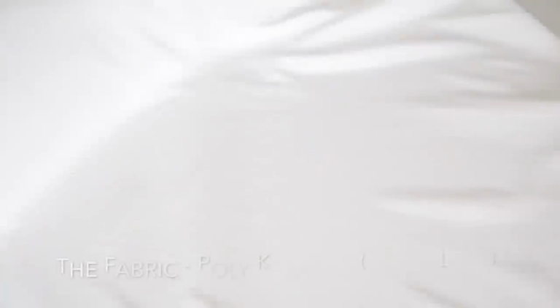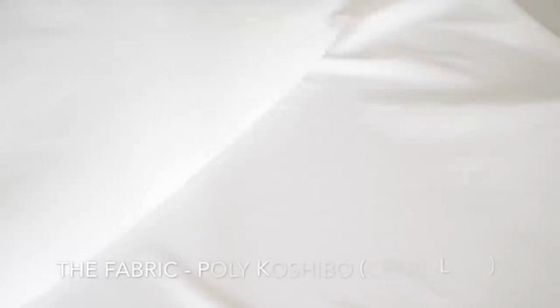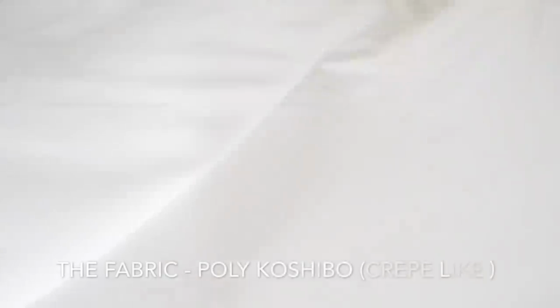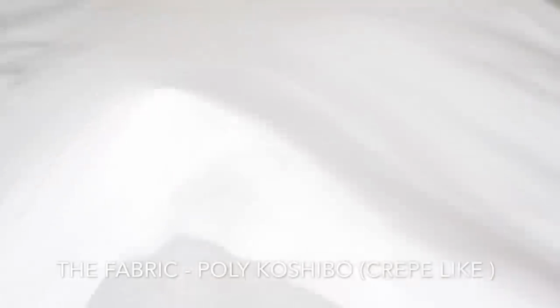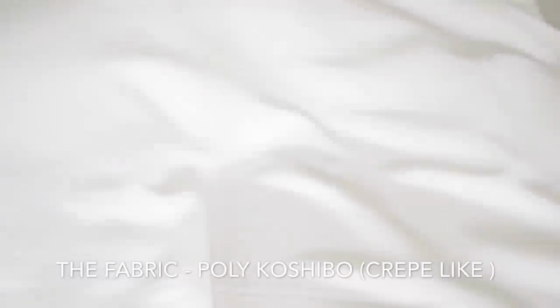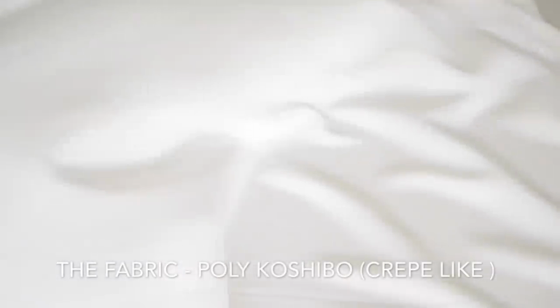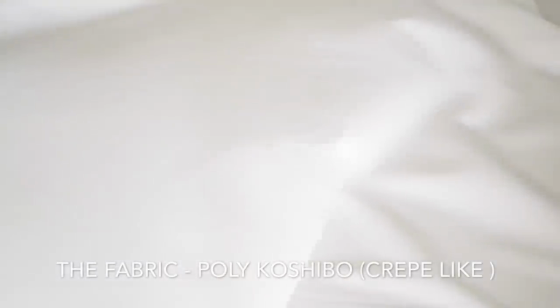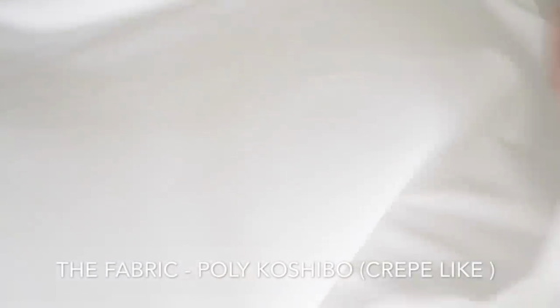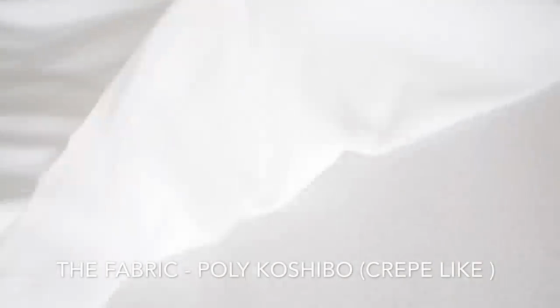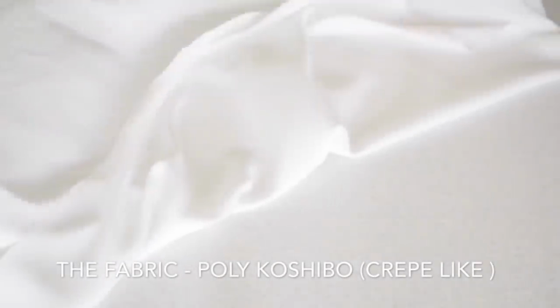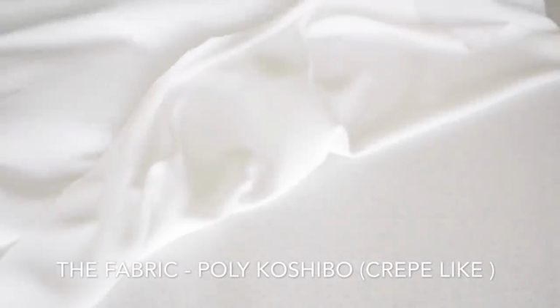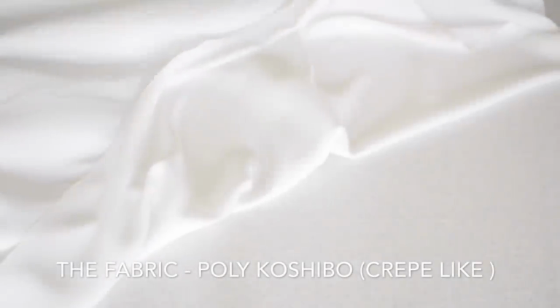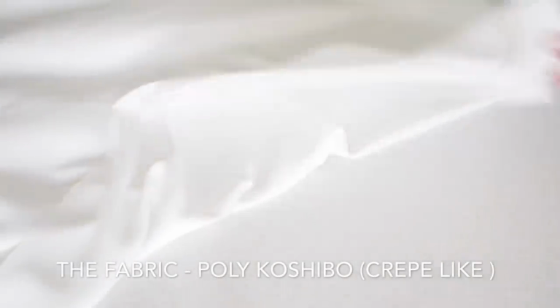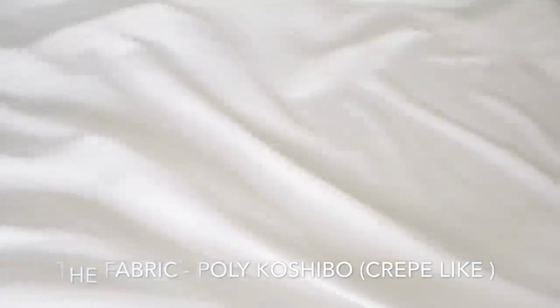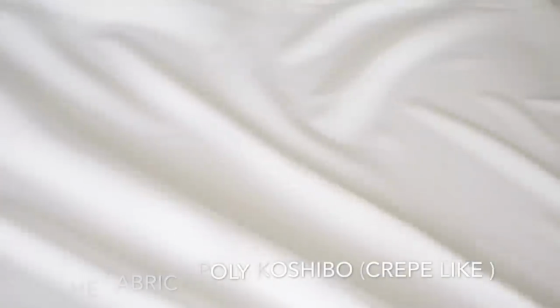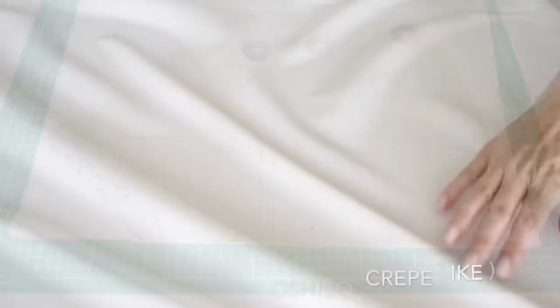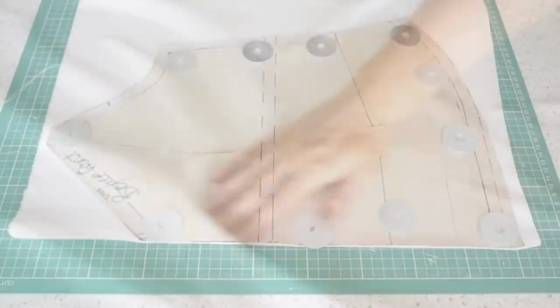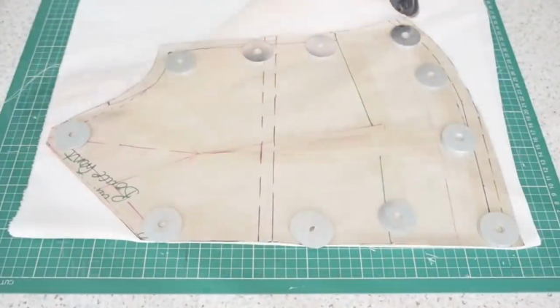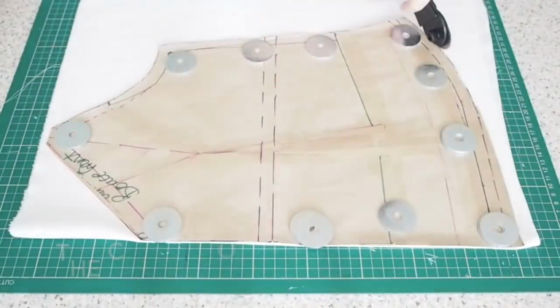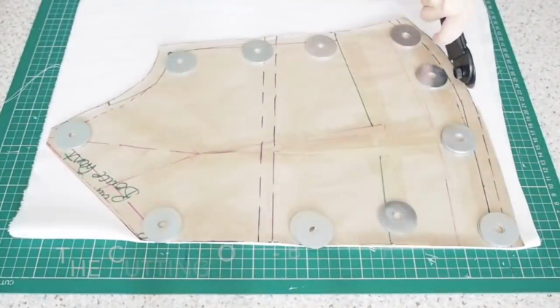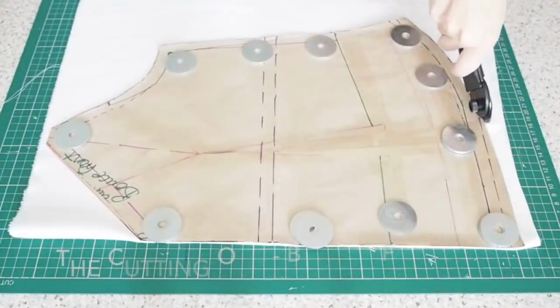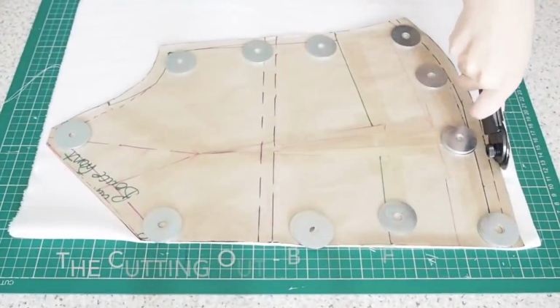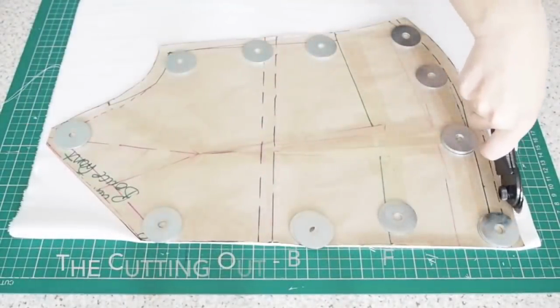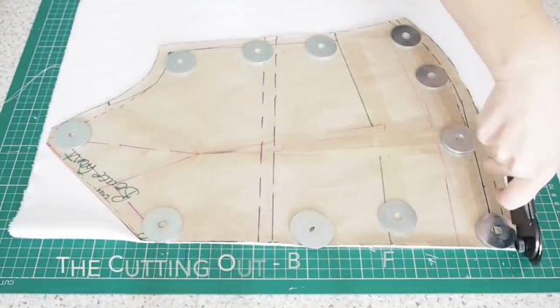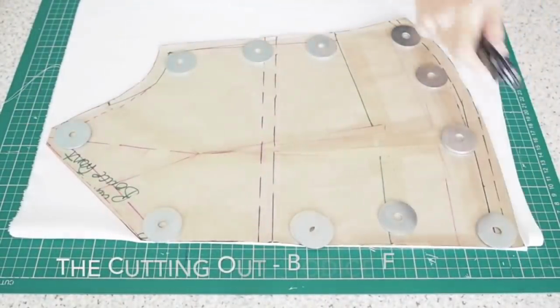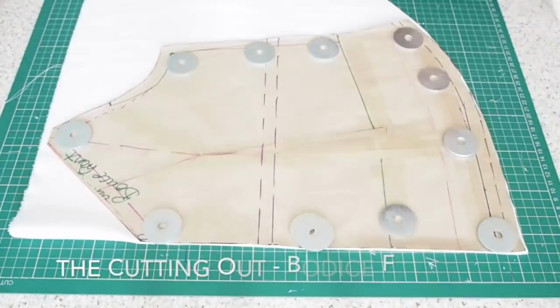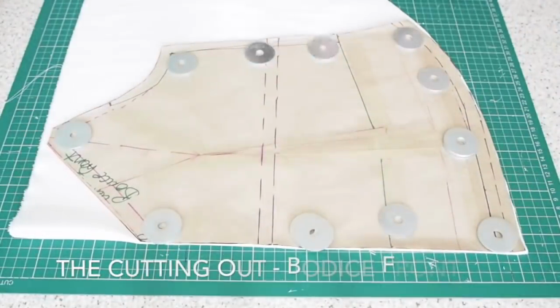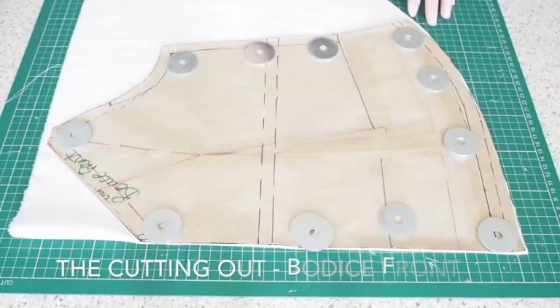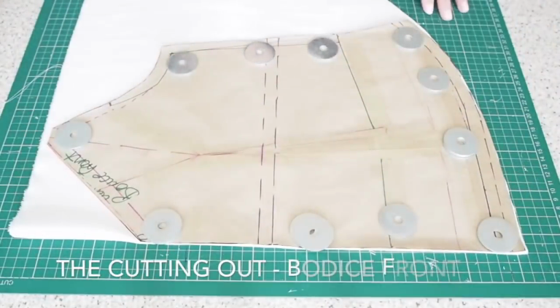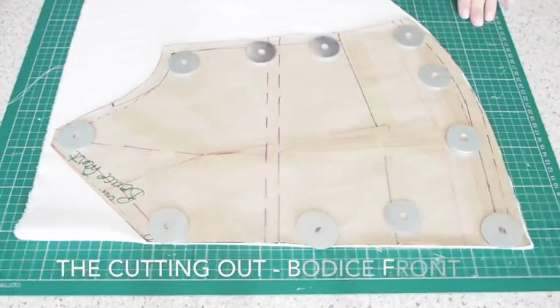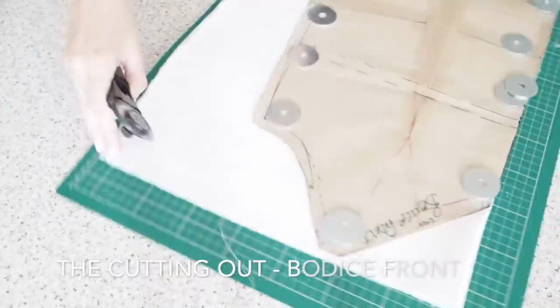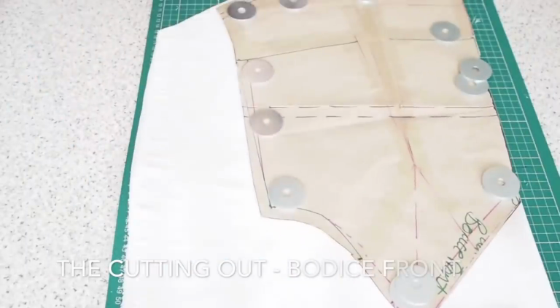Starting with the fabric, I'm using this poly fabric — super inexpensive, I got it from the textile centre. It's a little bit like a crepe fabric; you'll see the texture of it a little bit later on.